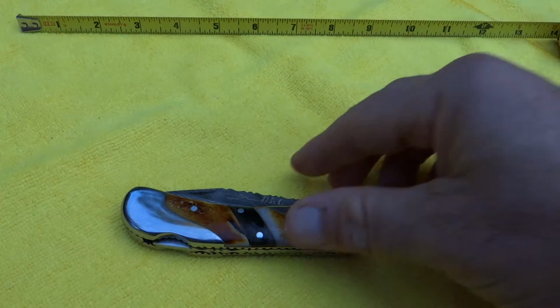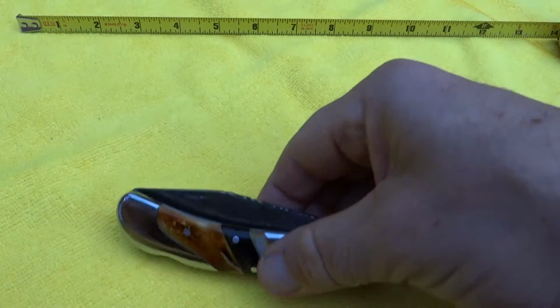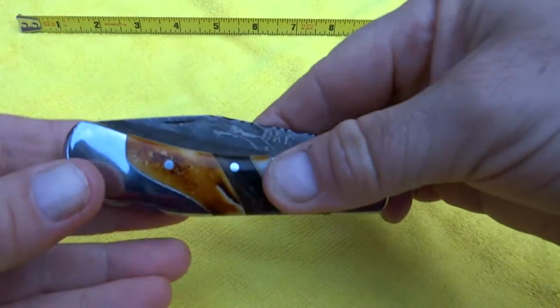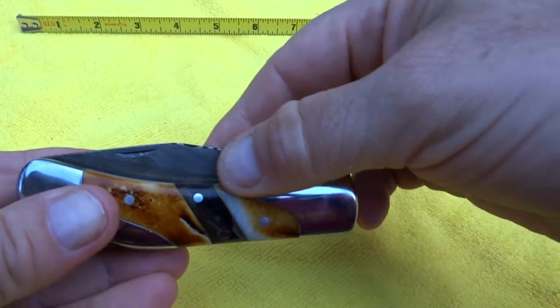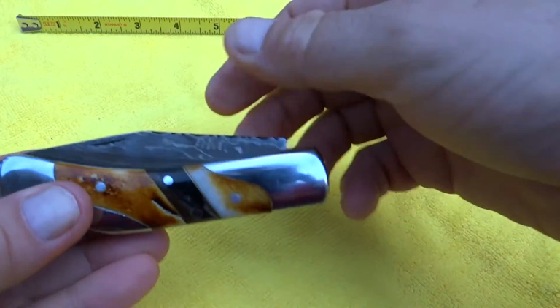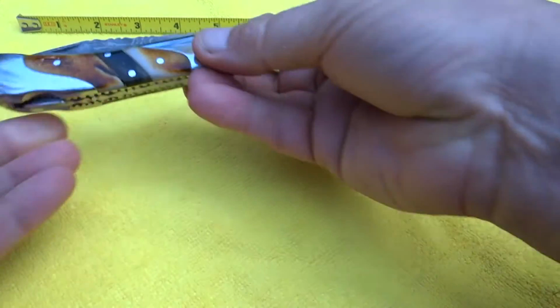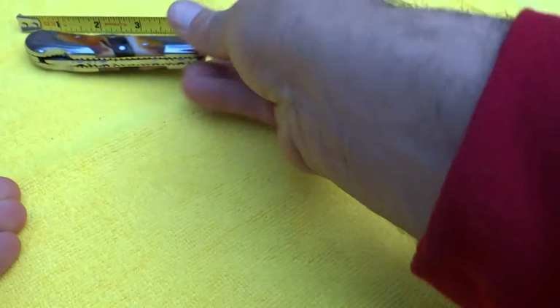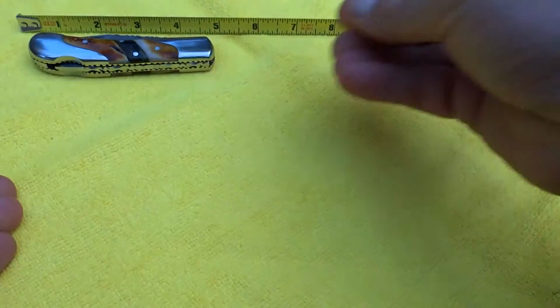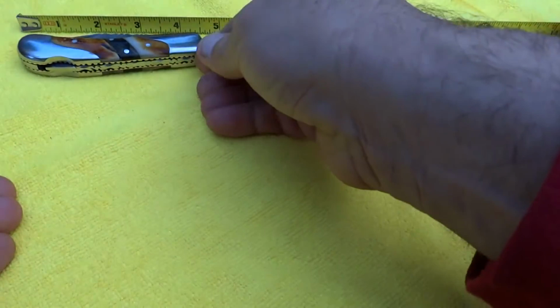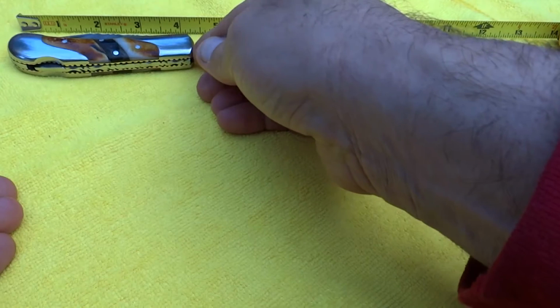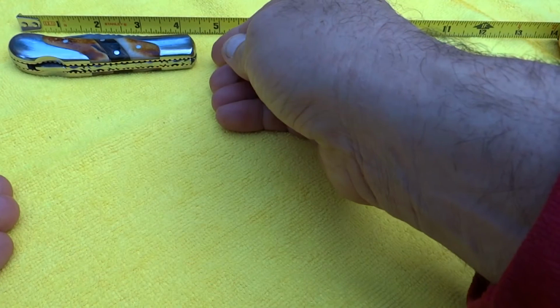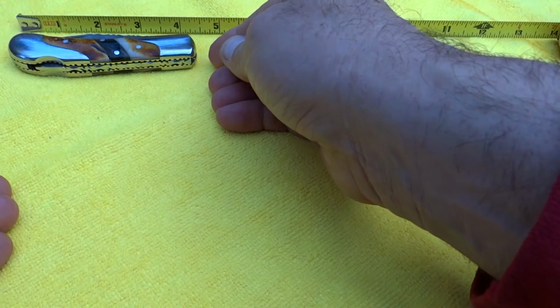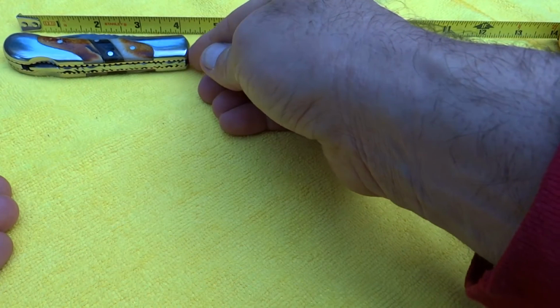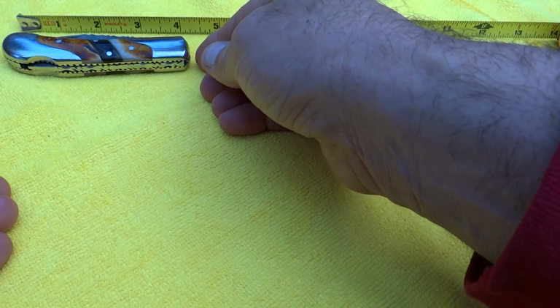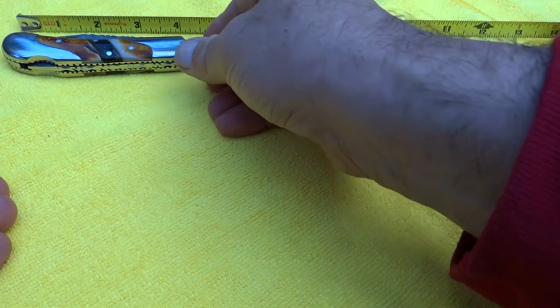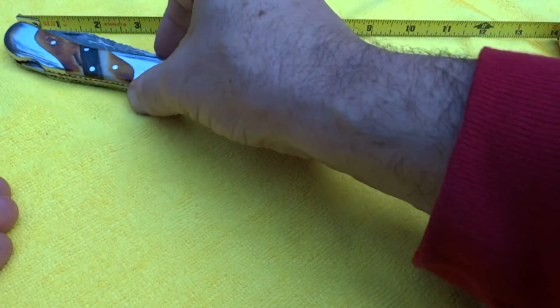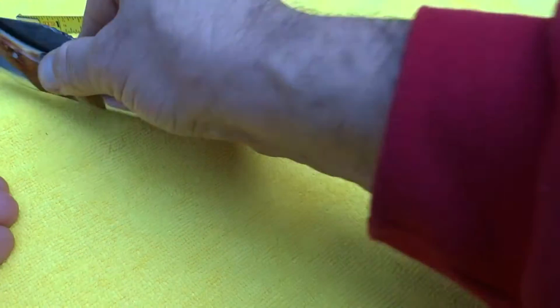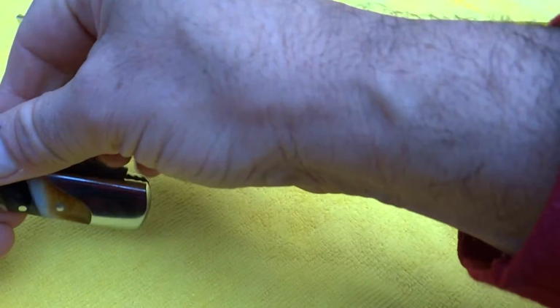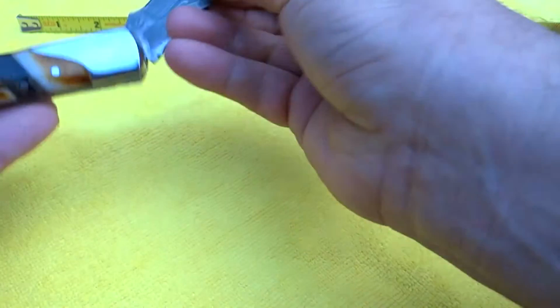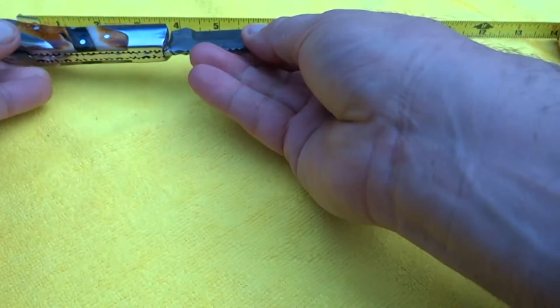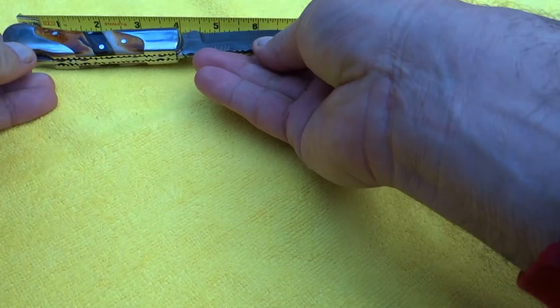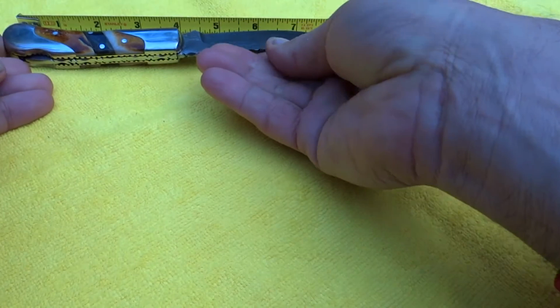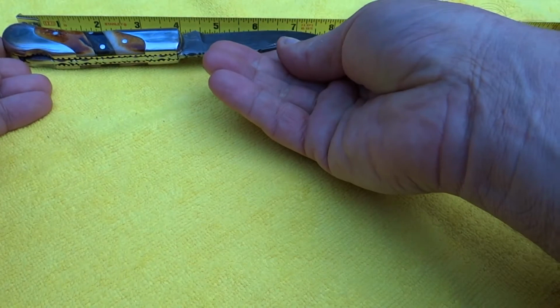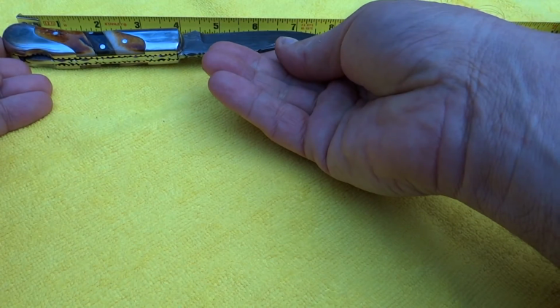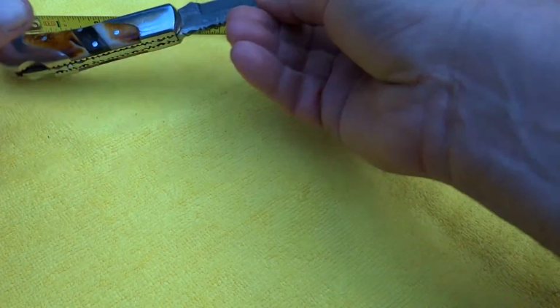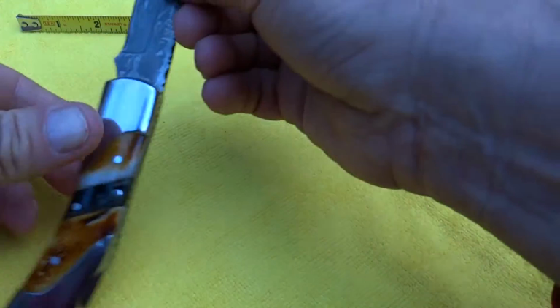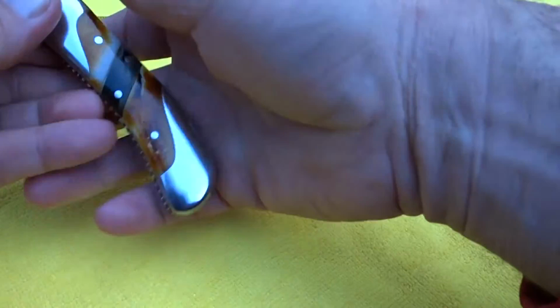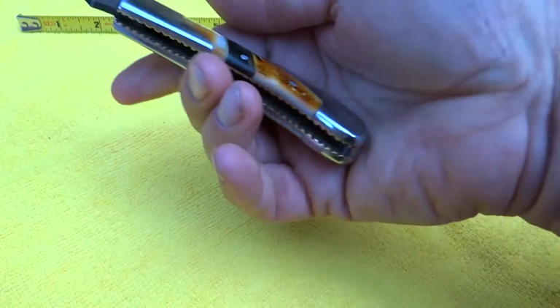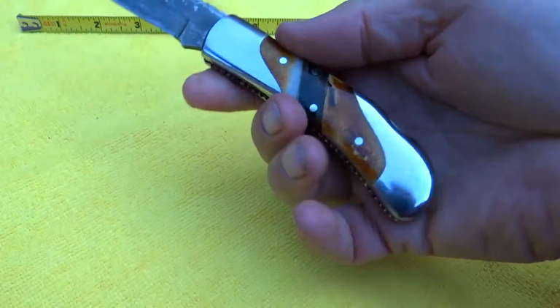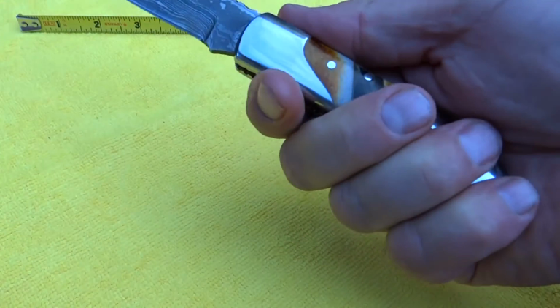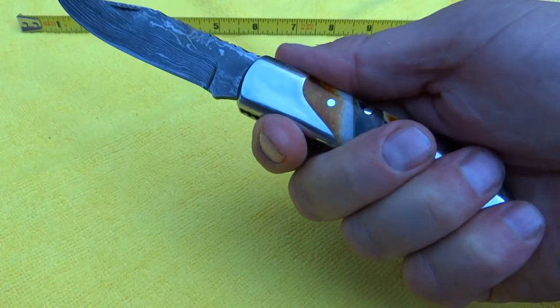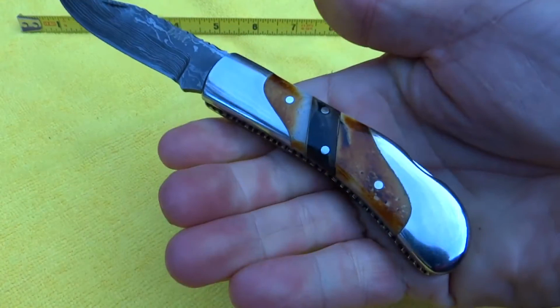This is just a piece of work and beauty. About four, four and a half inches — actually about four inches closed. And this is probably about seven and a half, eight inches — seven and a half inches open. Classic shape, beautiful grip in the hand.